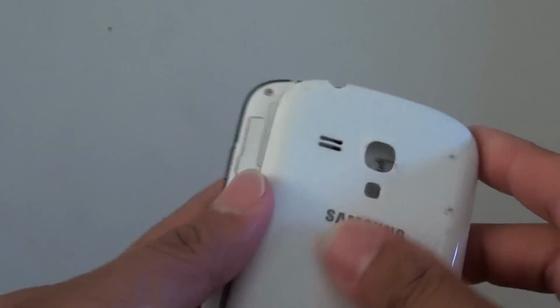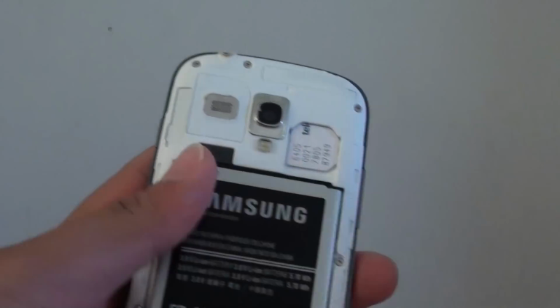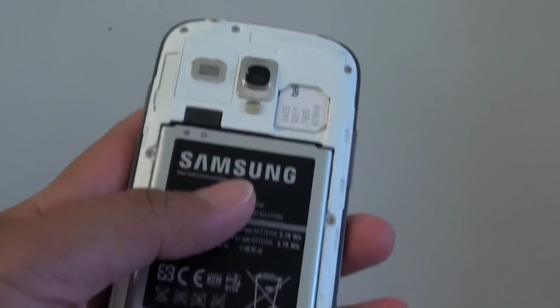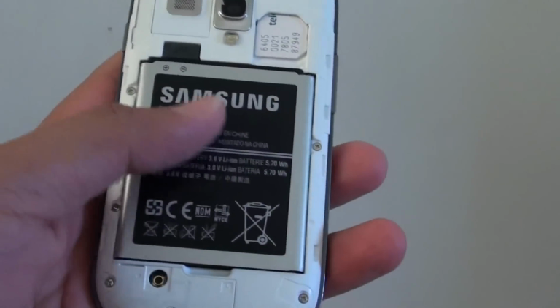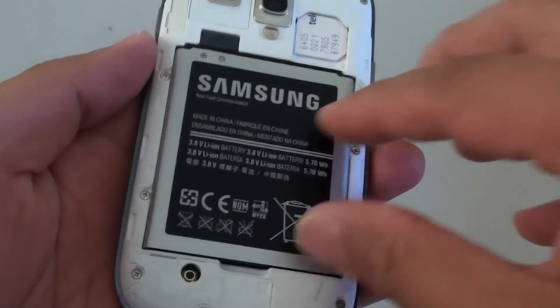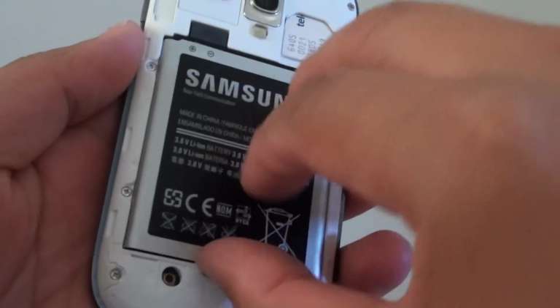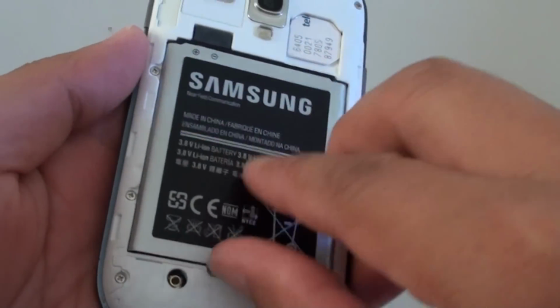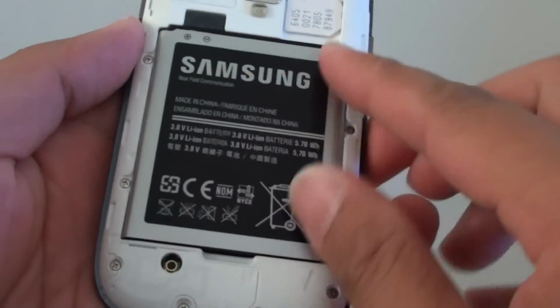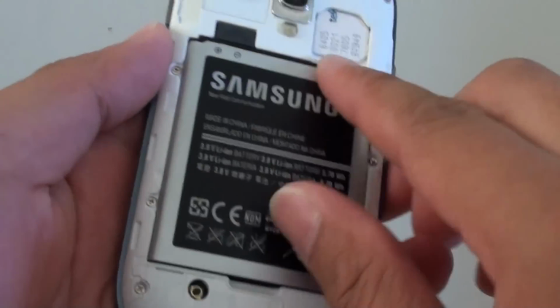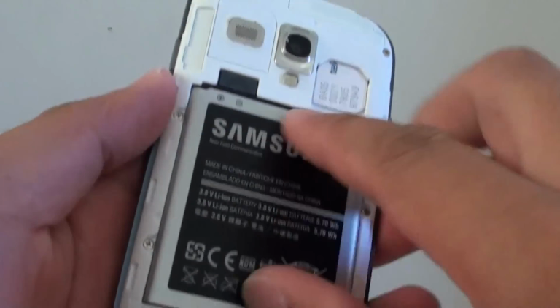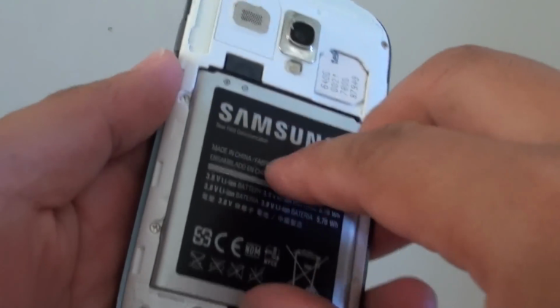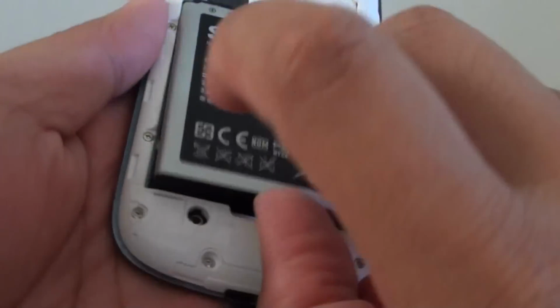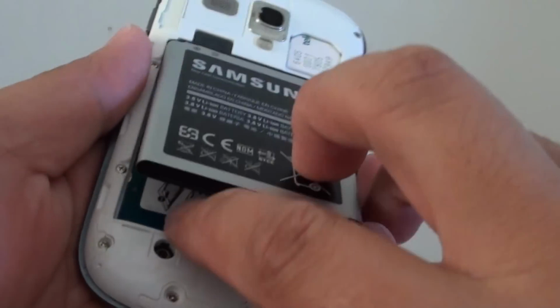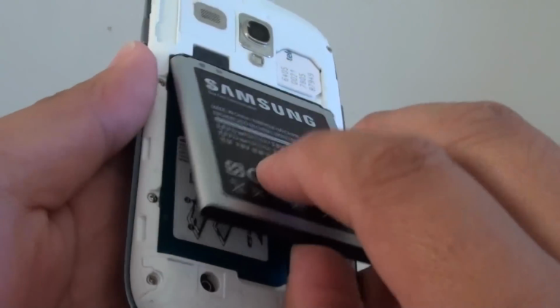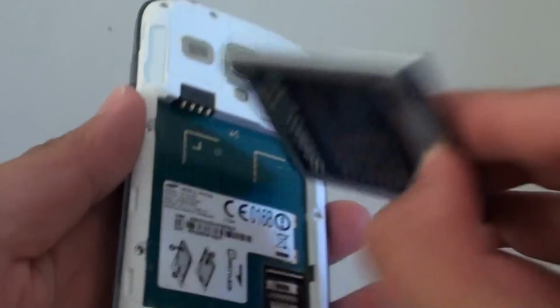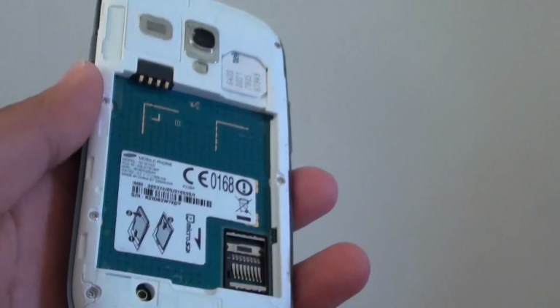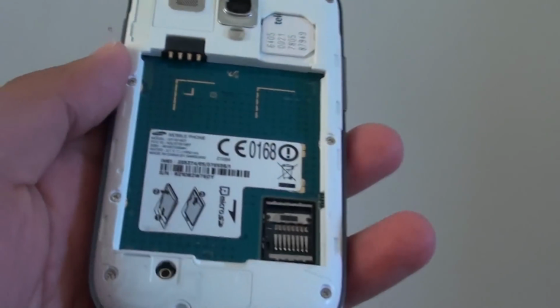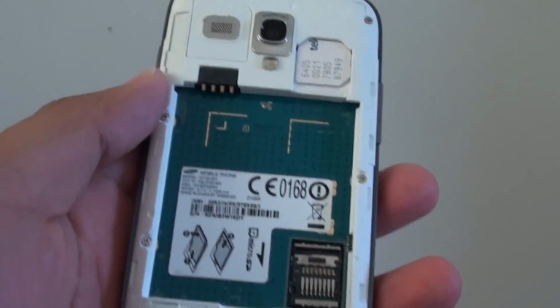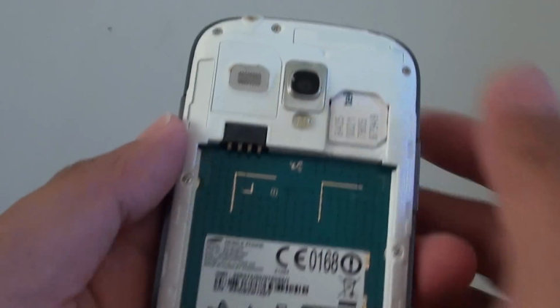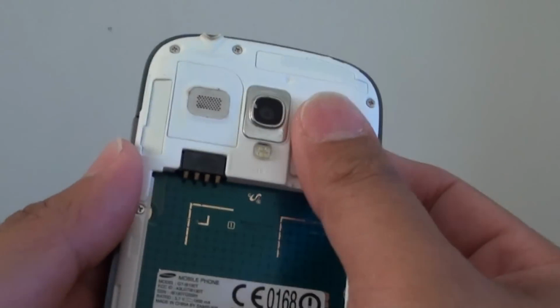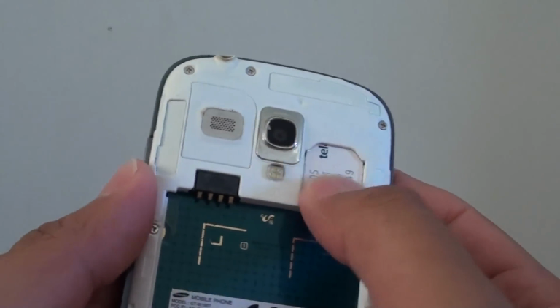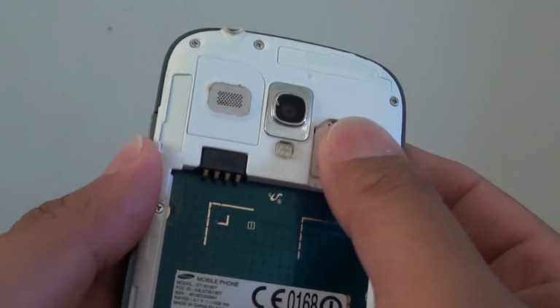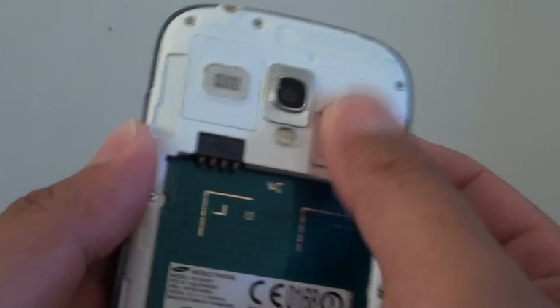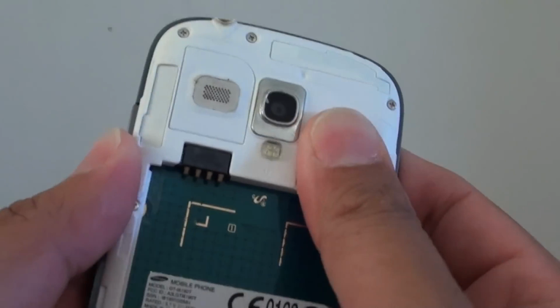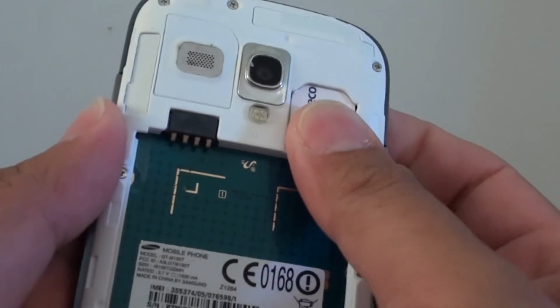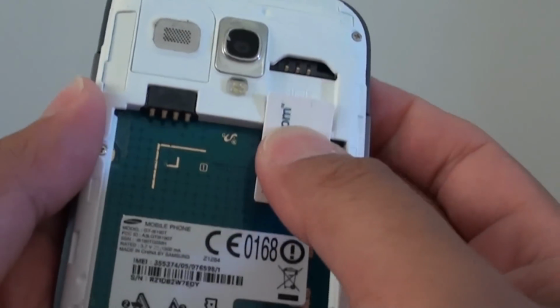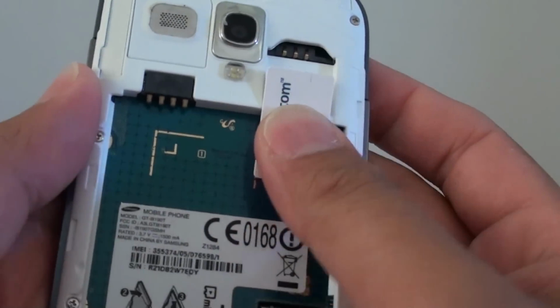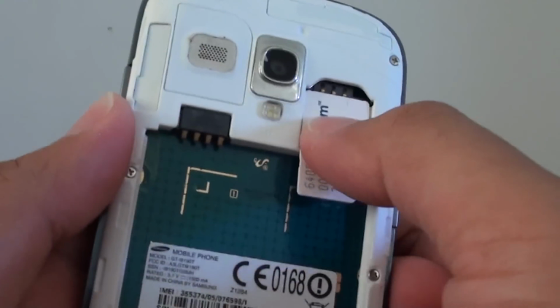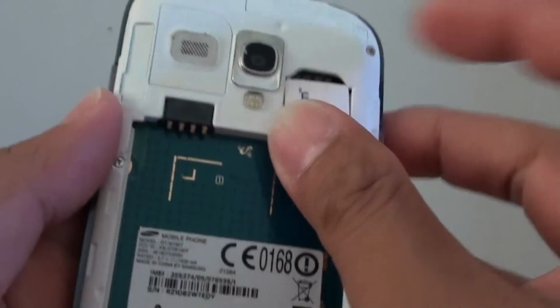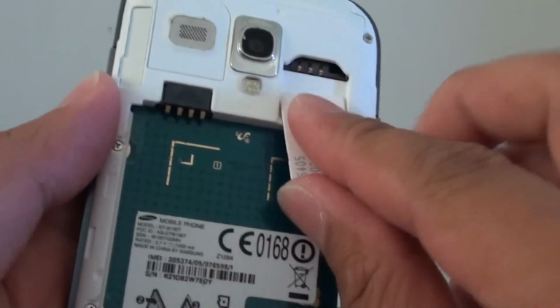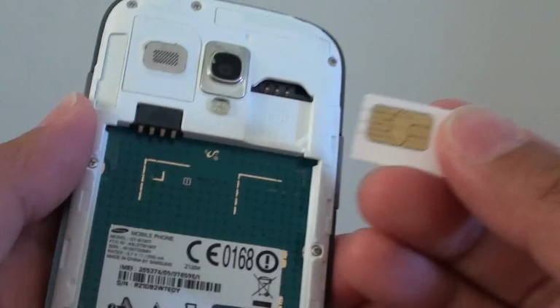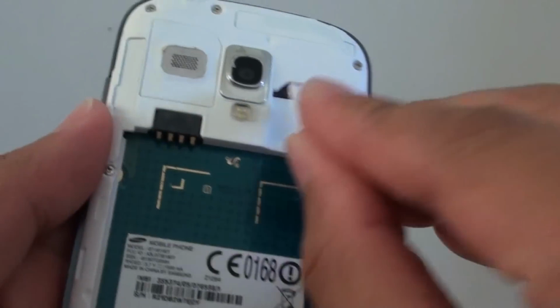Once it is back on, you can start the phone. If you want to remove the SIM card, just do it in the reverse process. Take the battery out and slide out the SIM card — simply slide it out like that and it comes off.